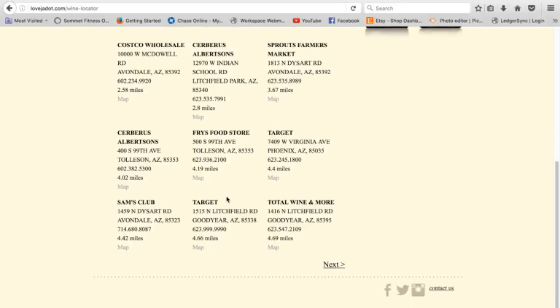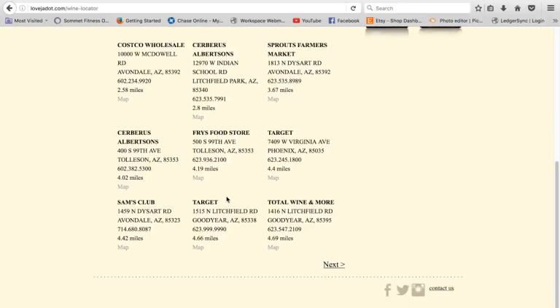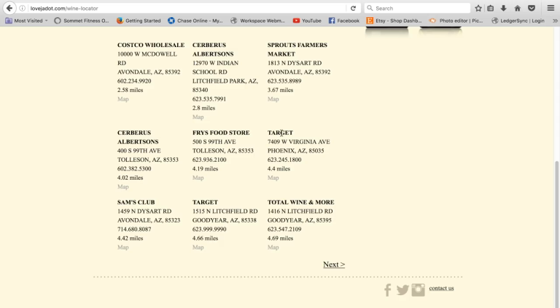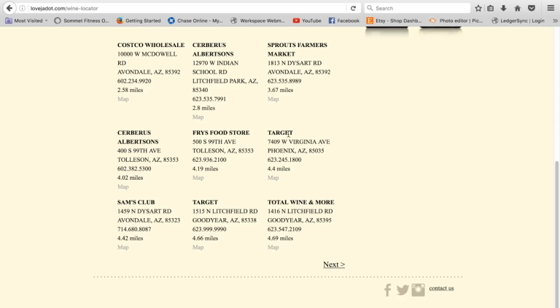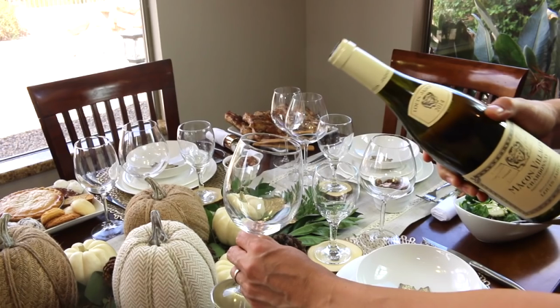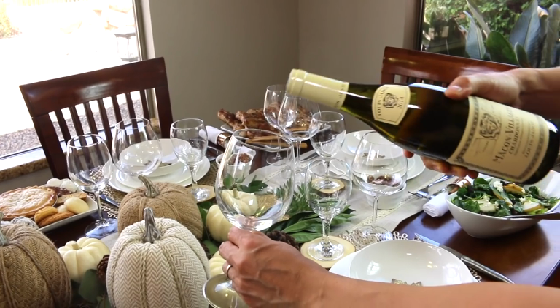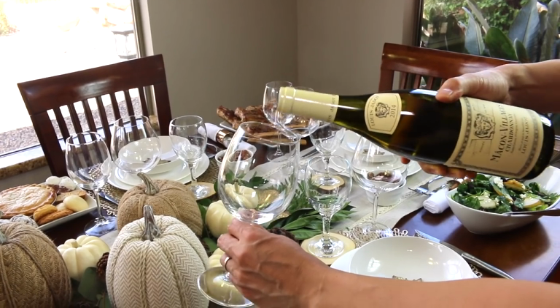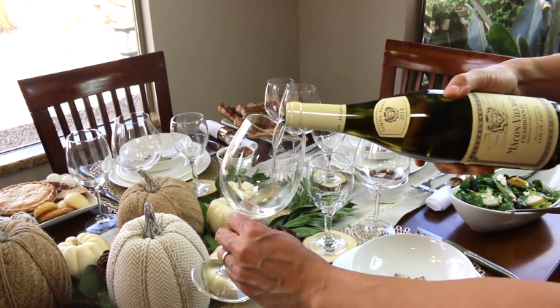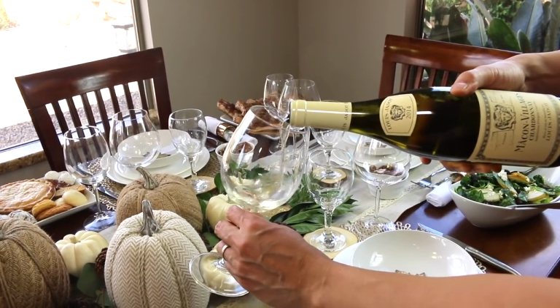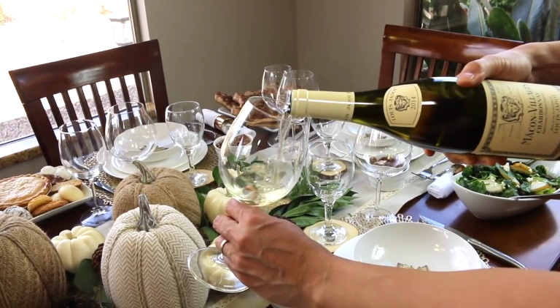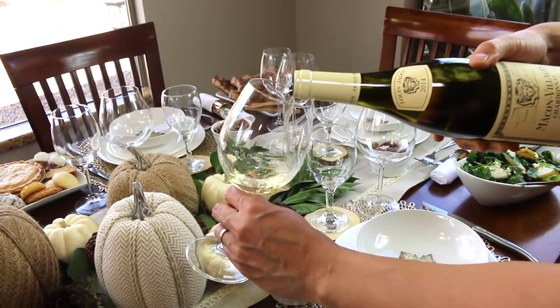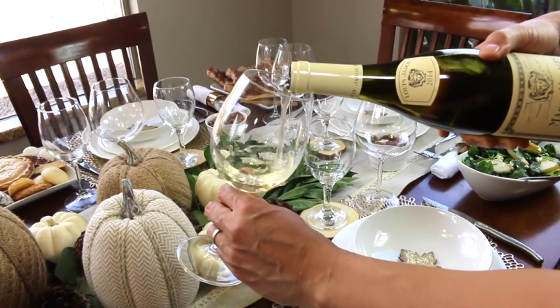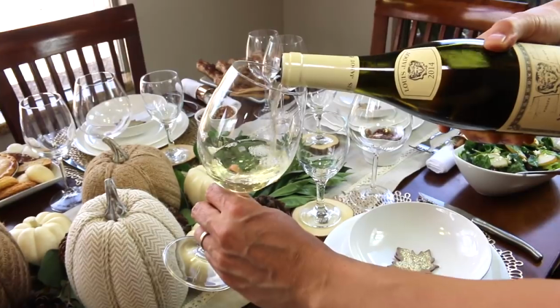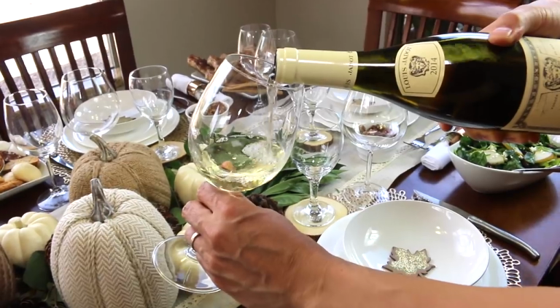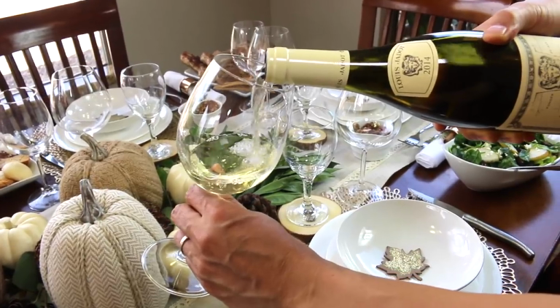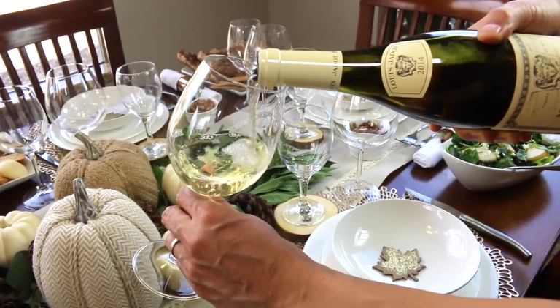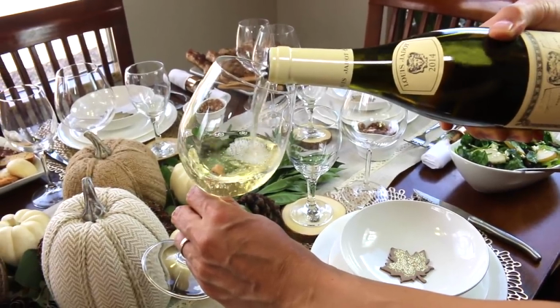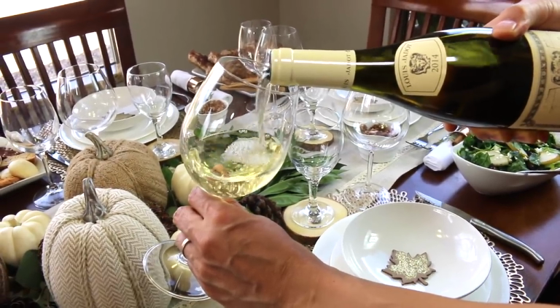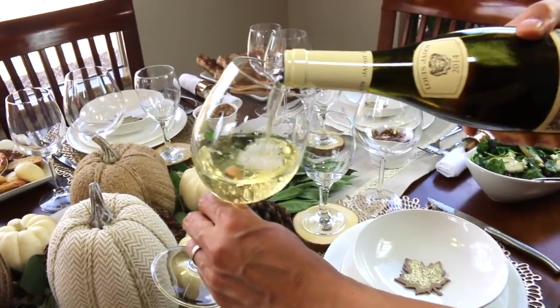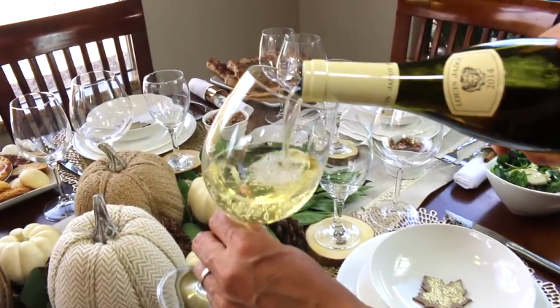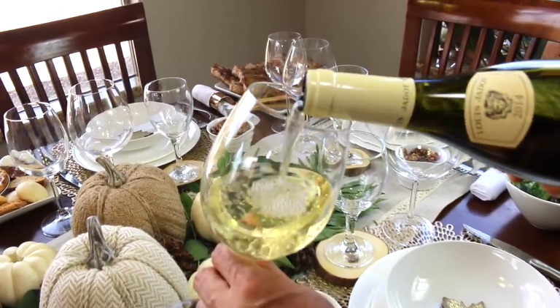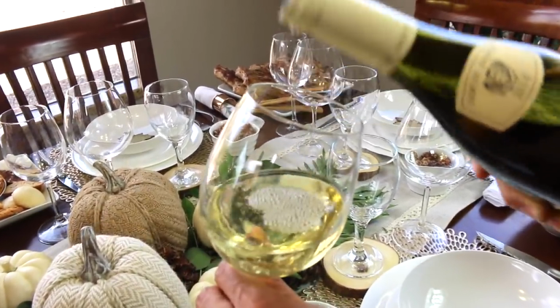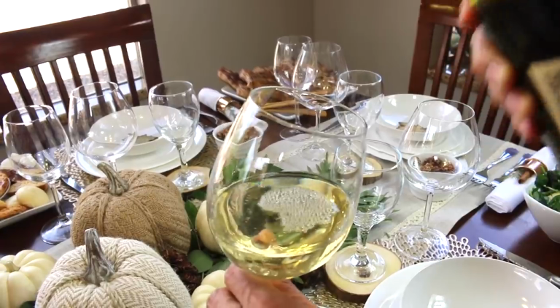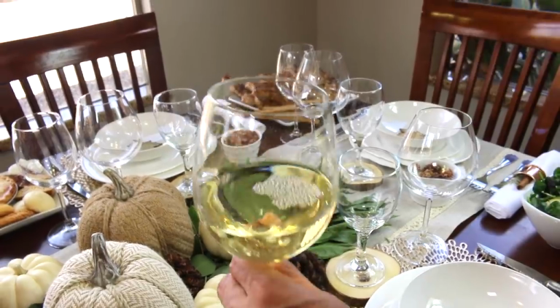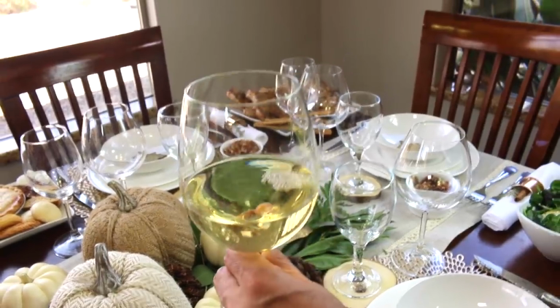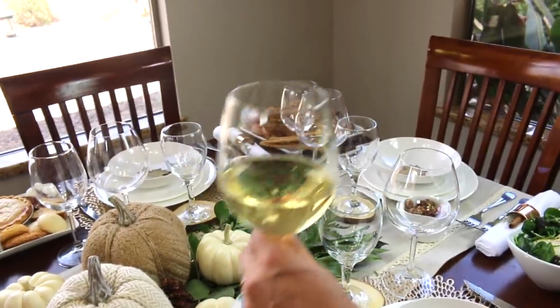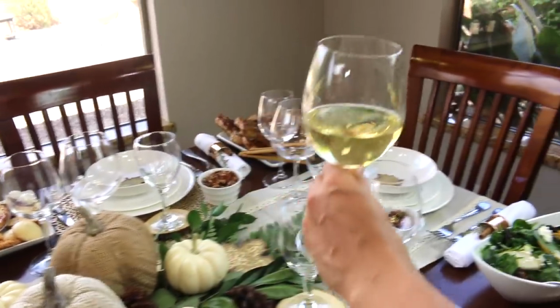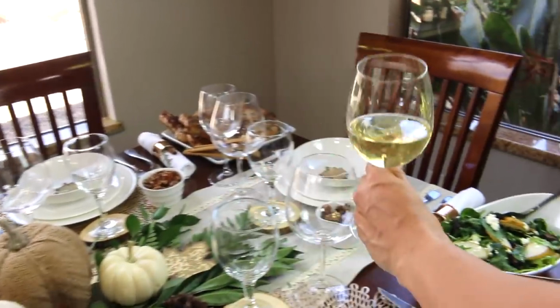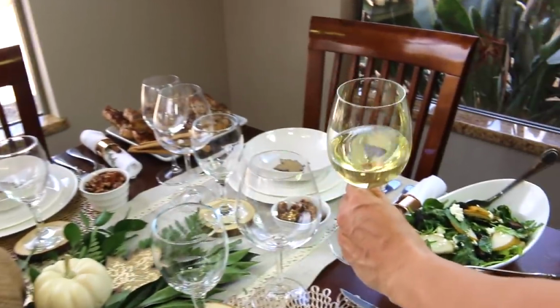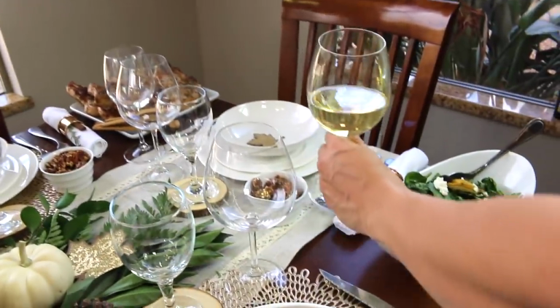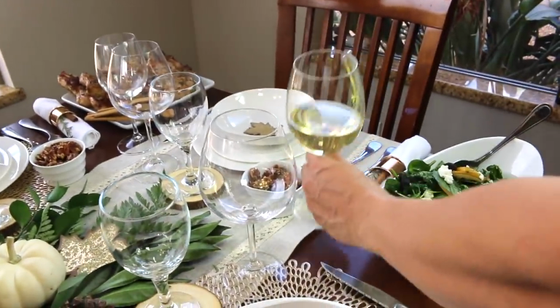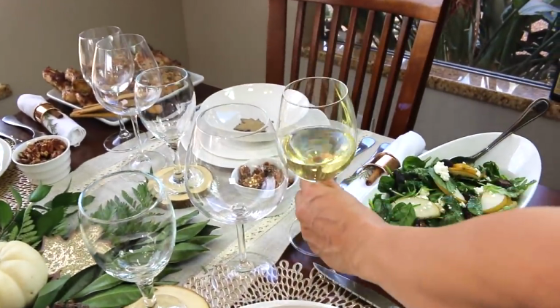And retailers in your area. Personally, I first tried Jadot a while back because of the pretty label. Then I saw that it's a French wine and I liked the price — so I said yes, and no wonder it's America's number one French wine.